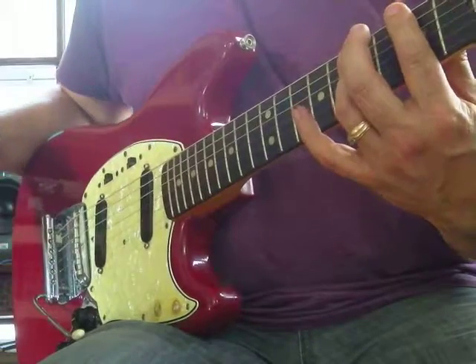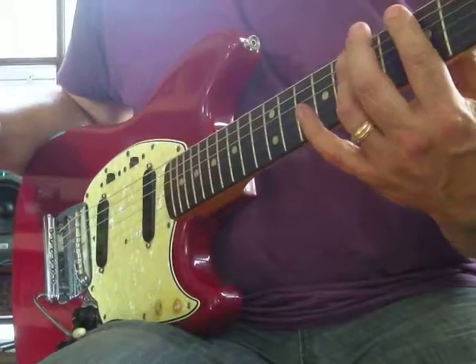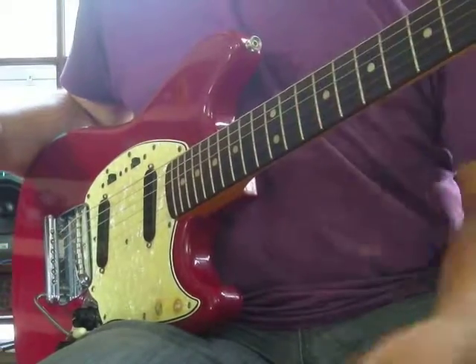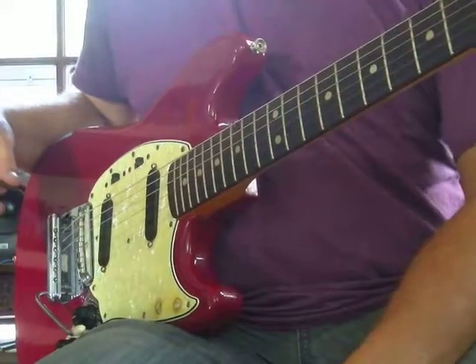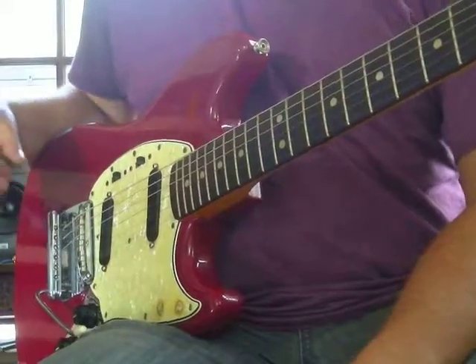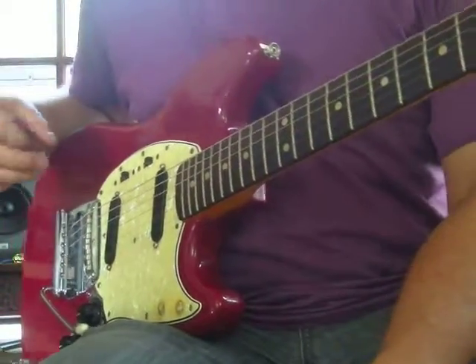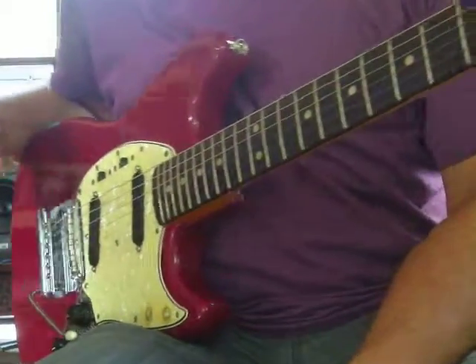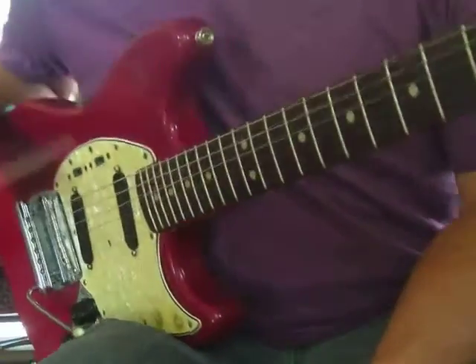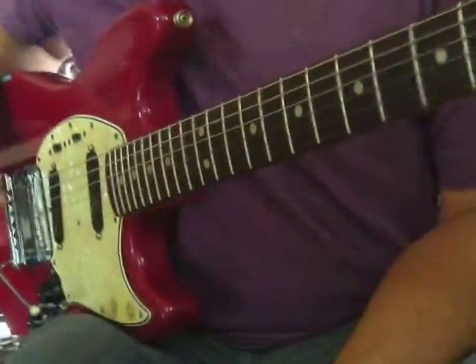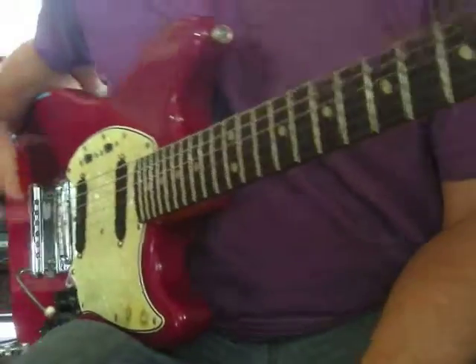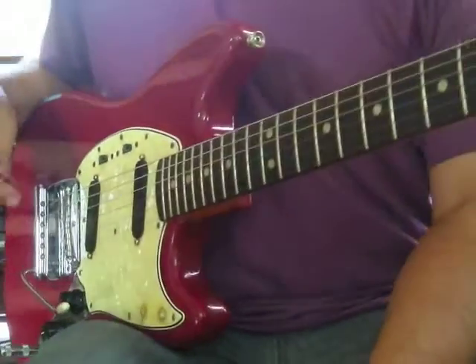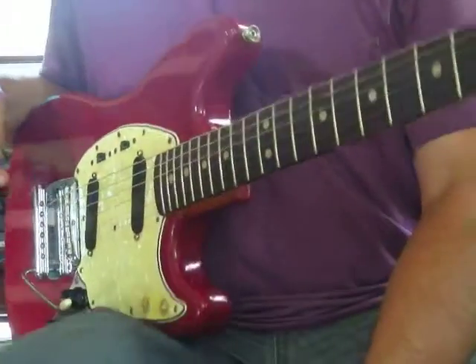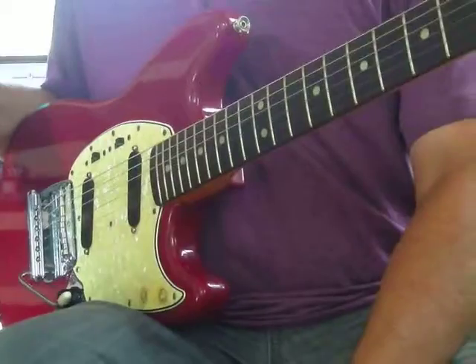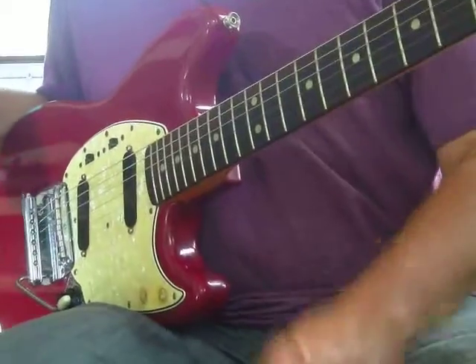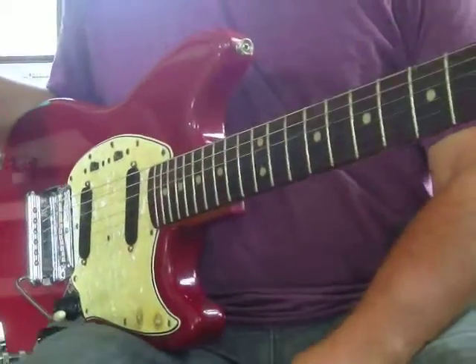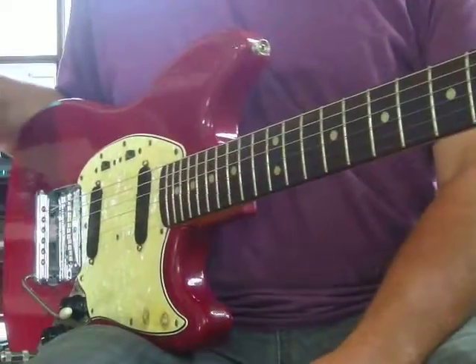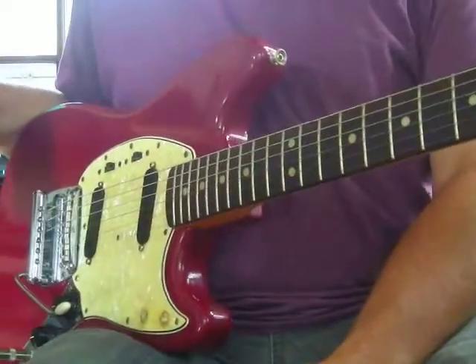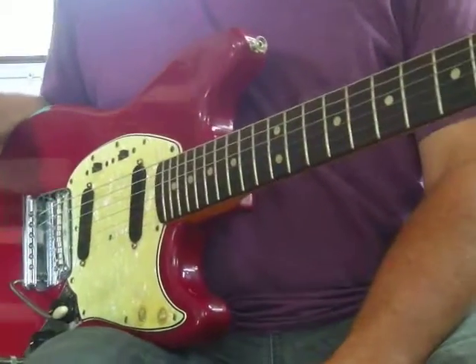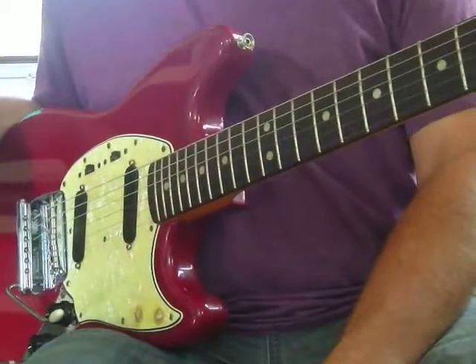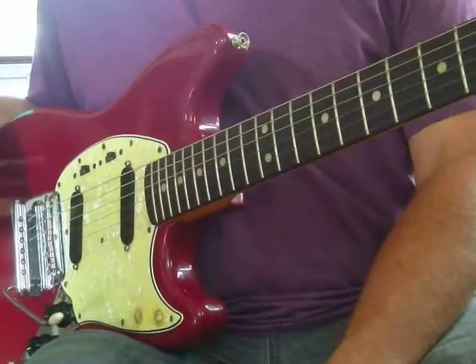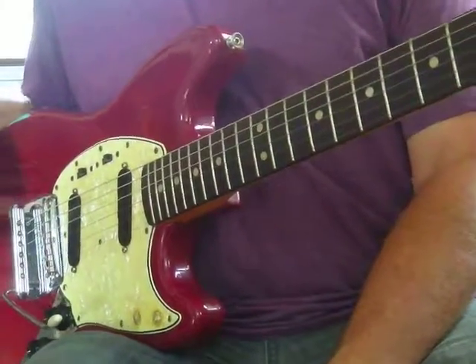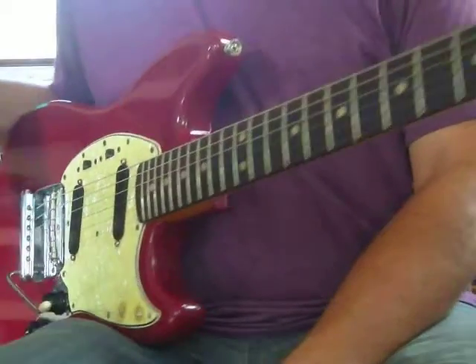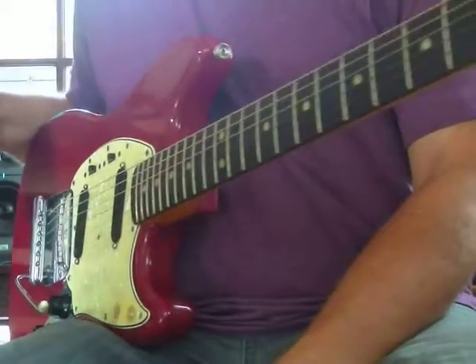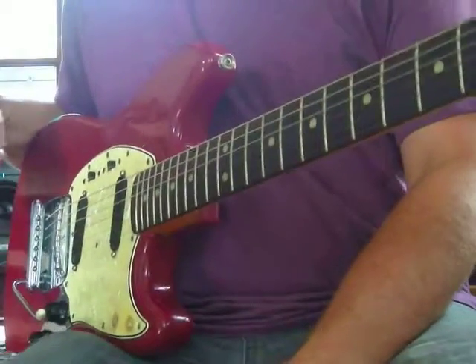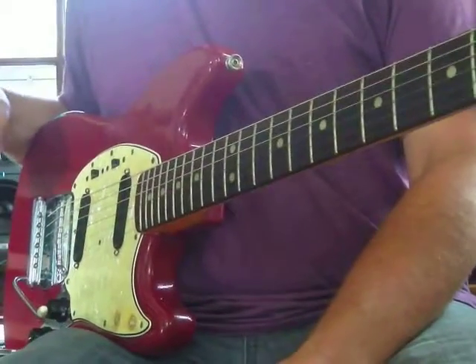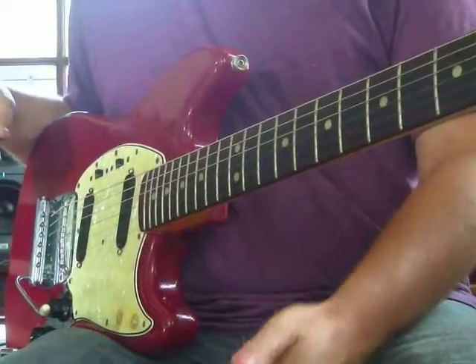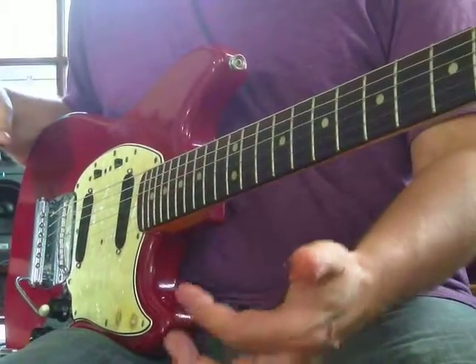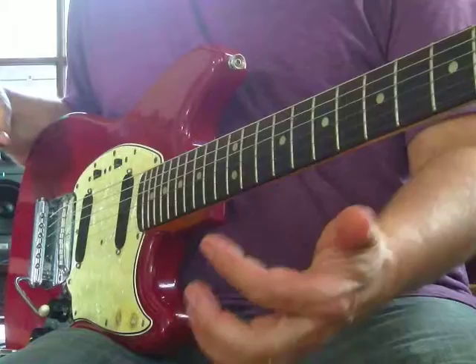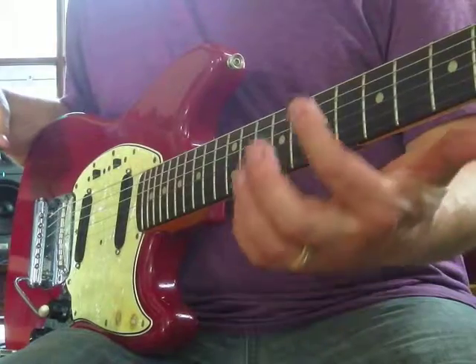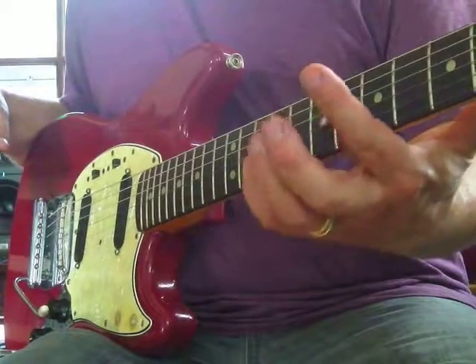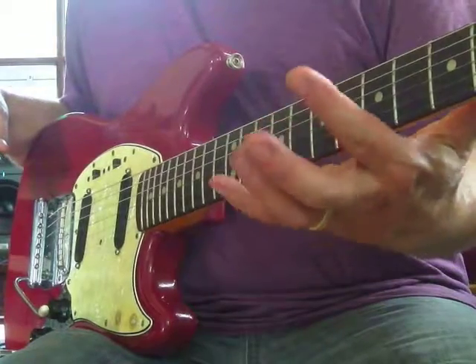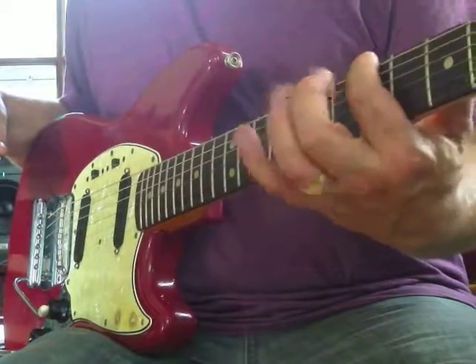I've got to tell you a story. I was taking guitar lessons about 1975, and my guitar teacher, Marge, said, 'Alright, Brooke, put your index finger right here.'